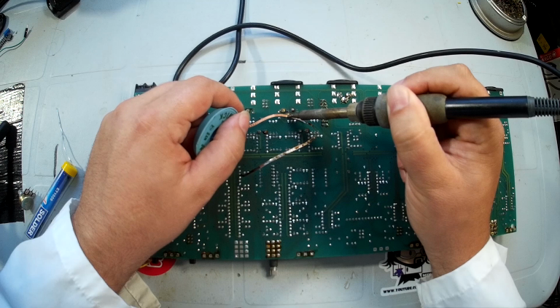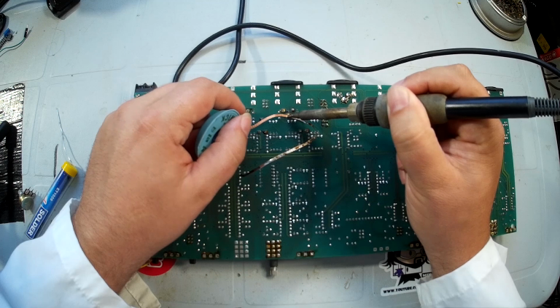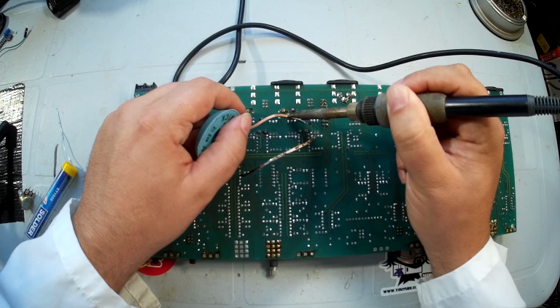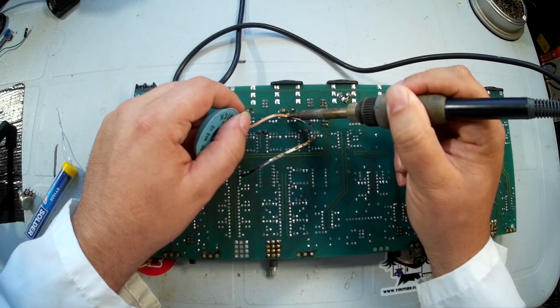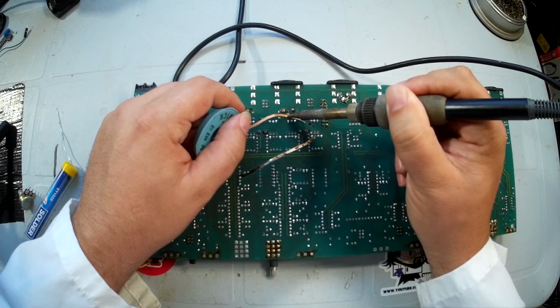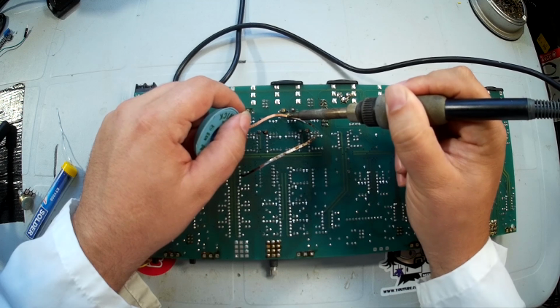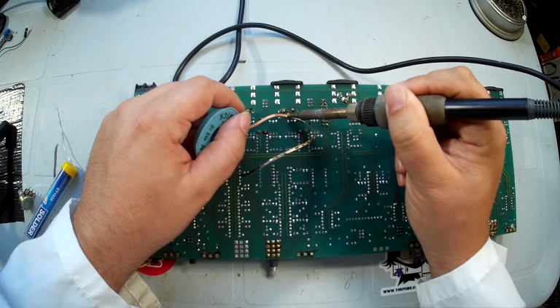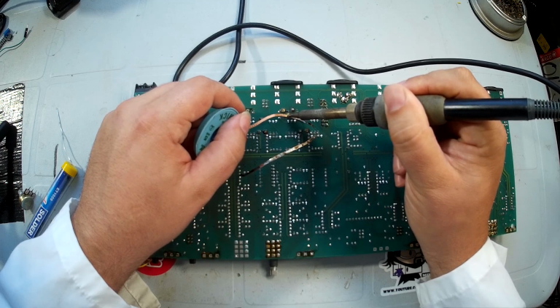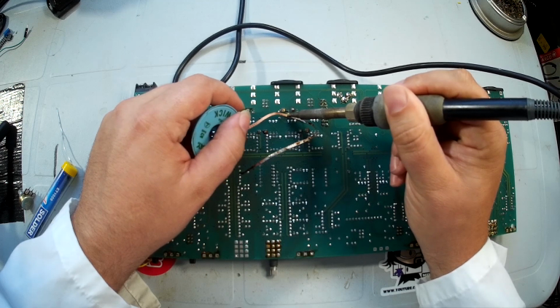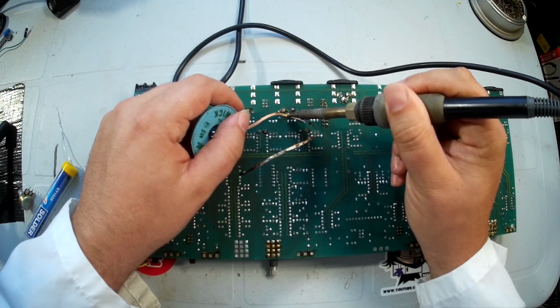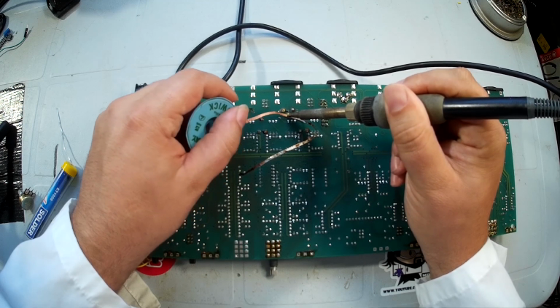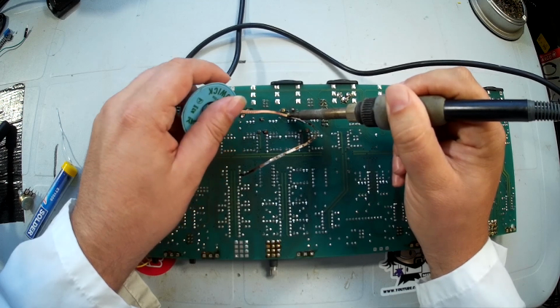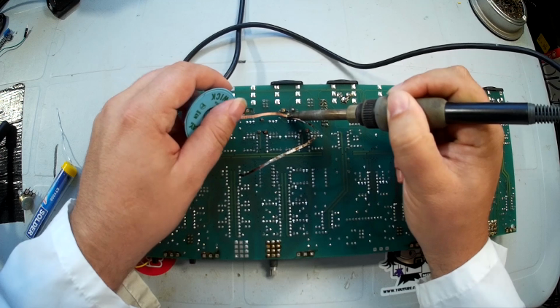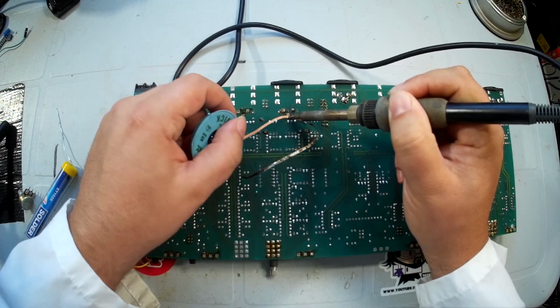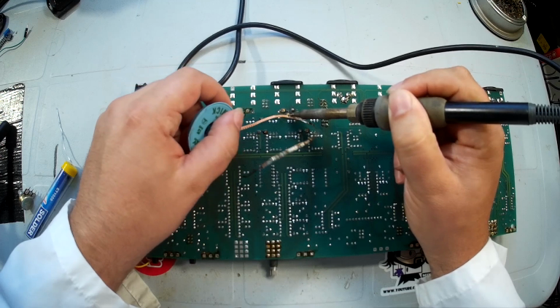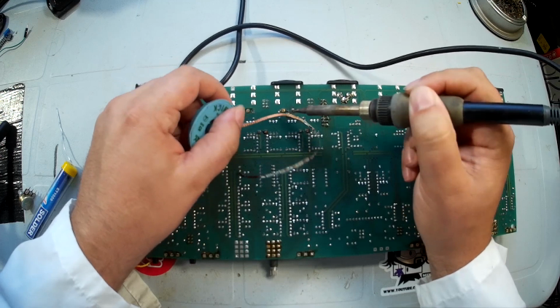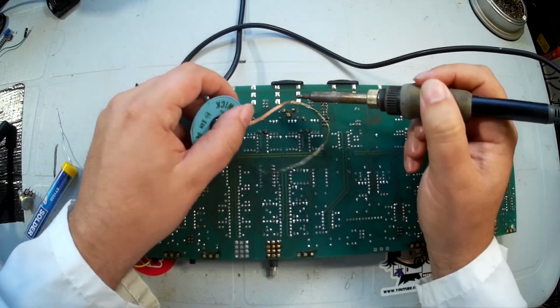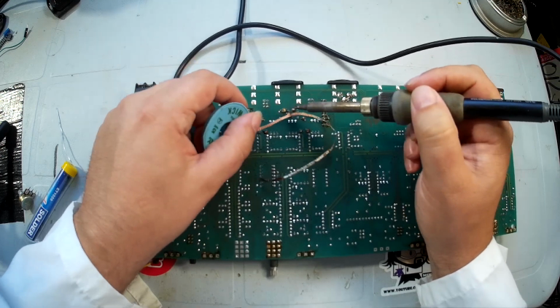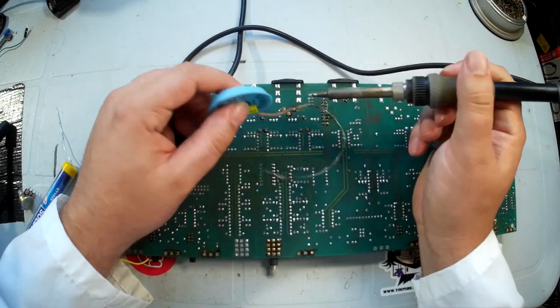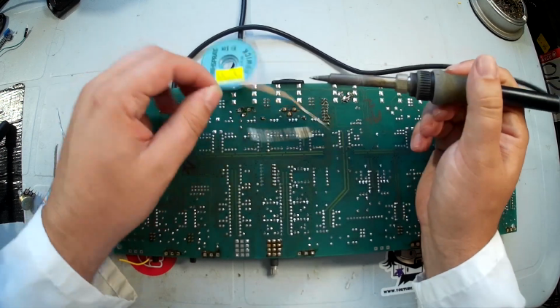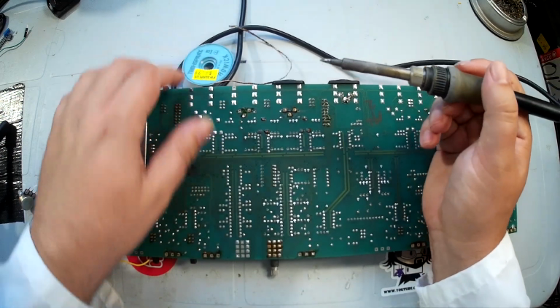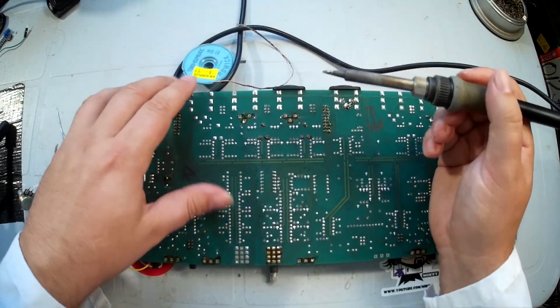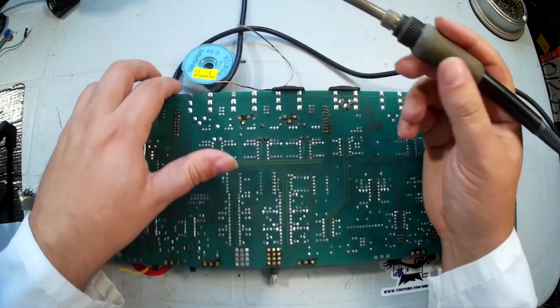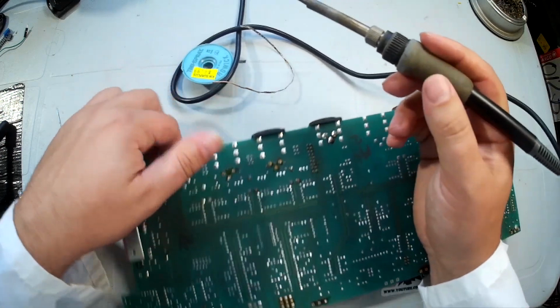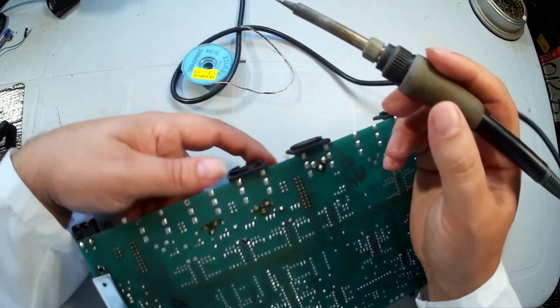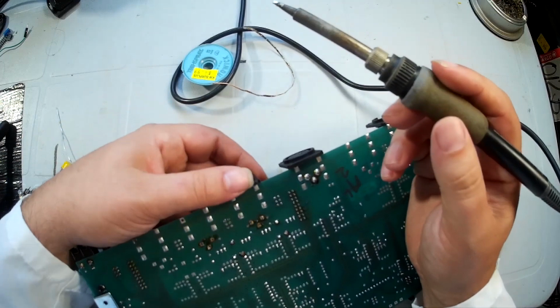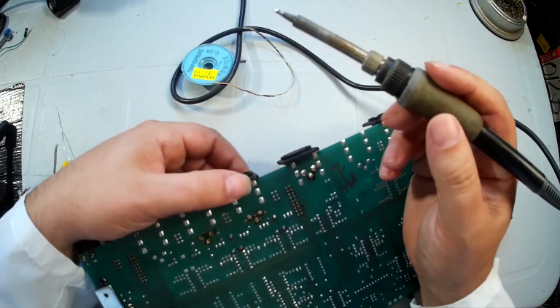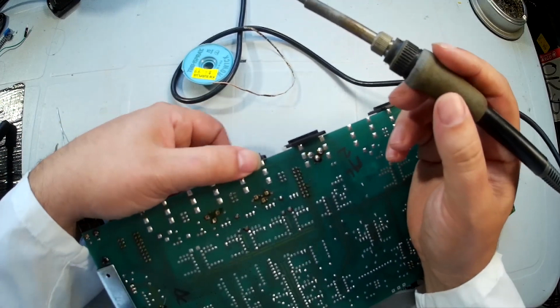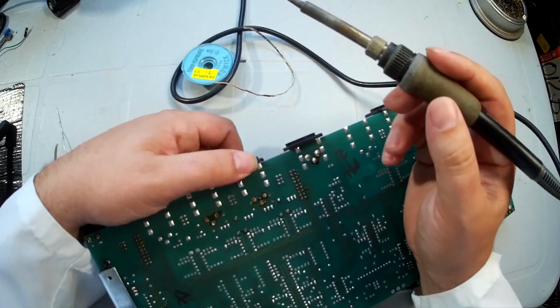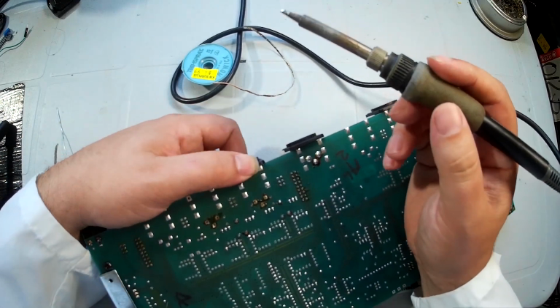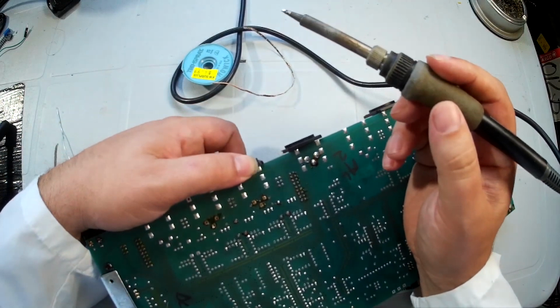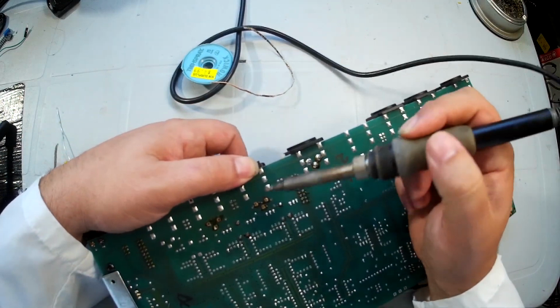Now again, this is just a connector so I am not concerned with the amount of heat we're pumping into it. The only thing that could be a problem later on is if you melt some of the plastic. We wiggle the component to see if the pins move.